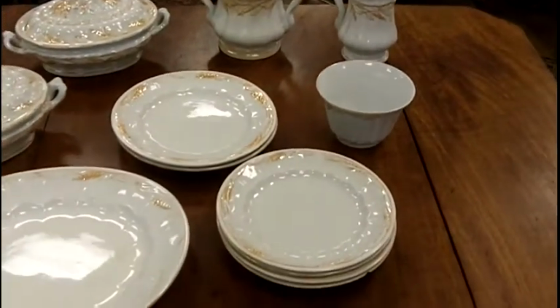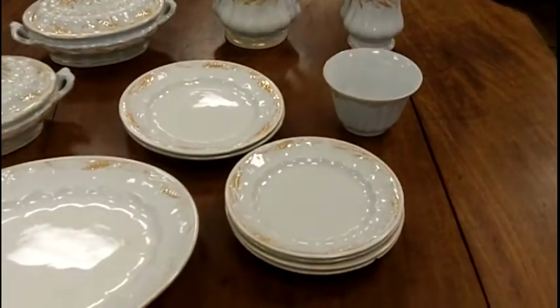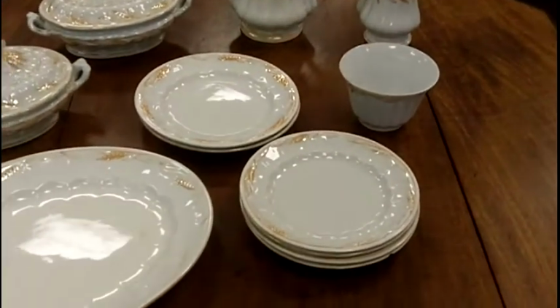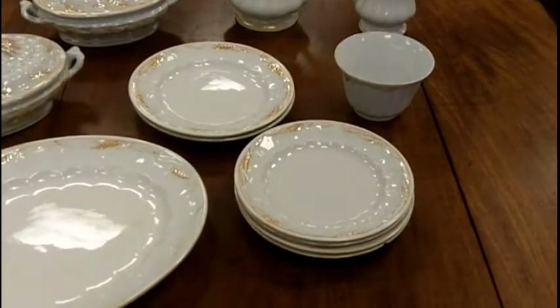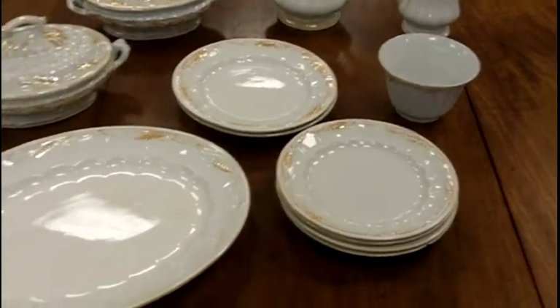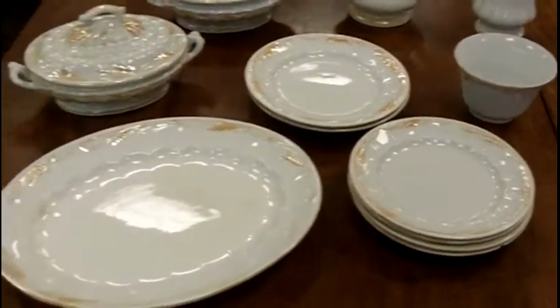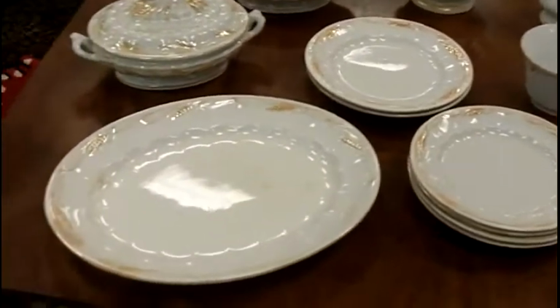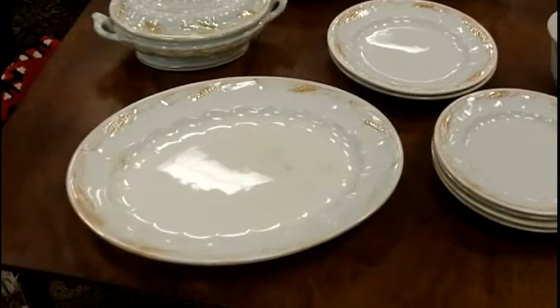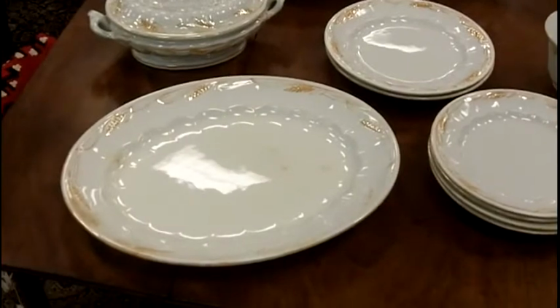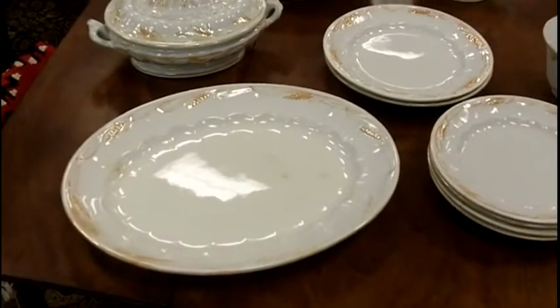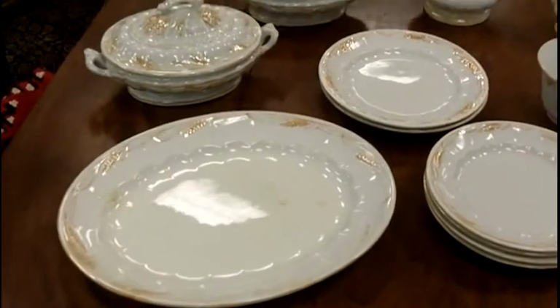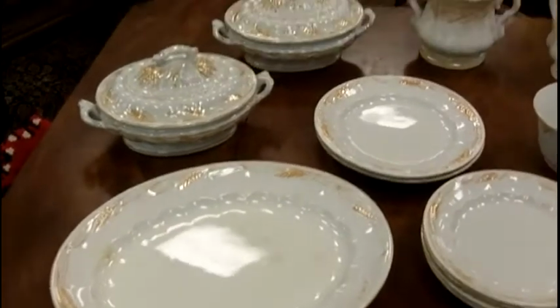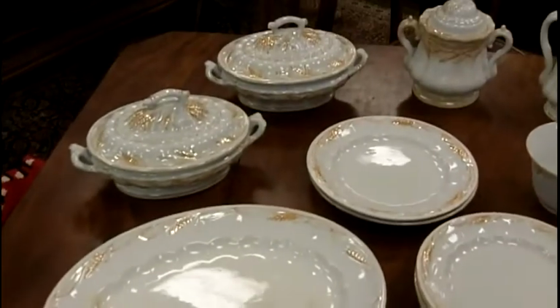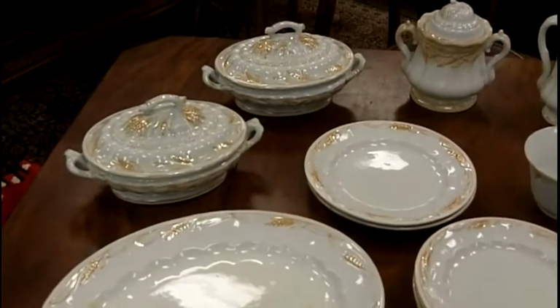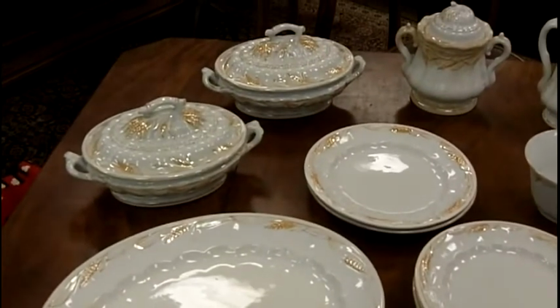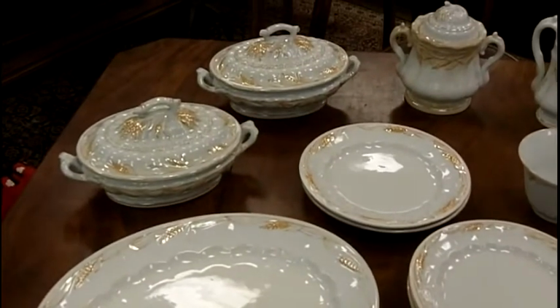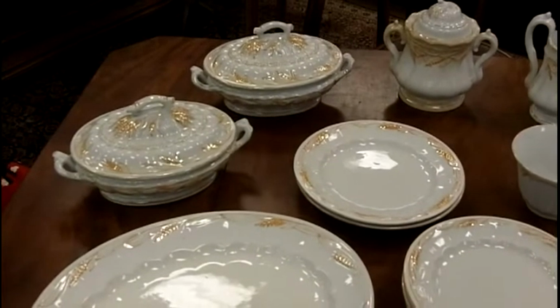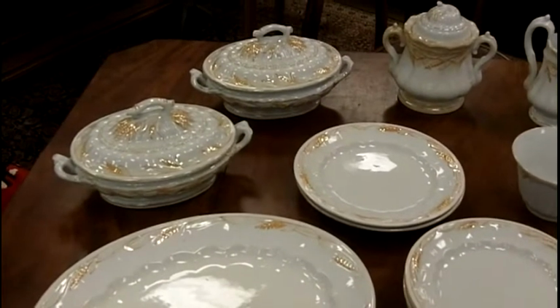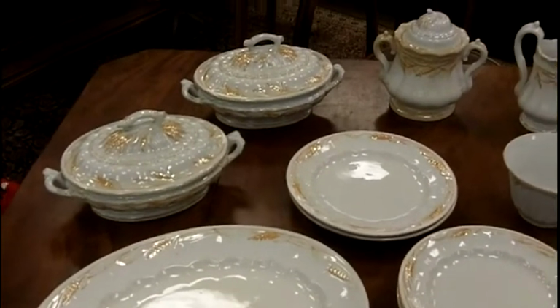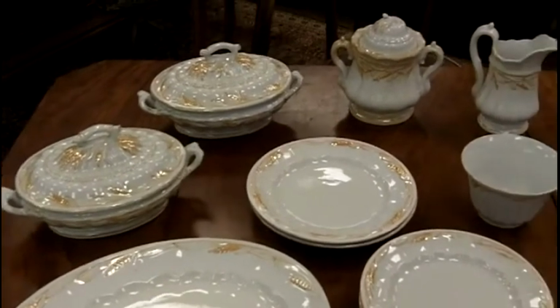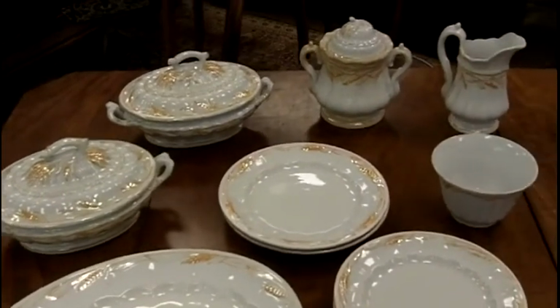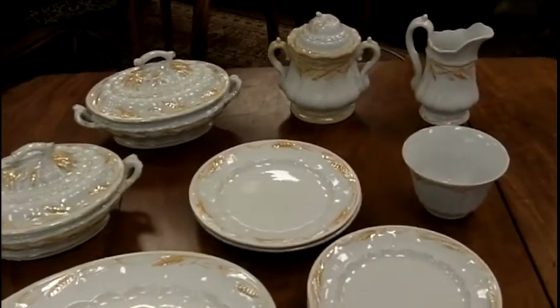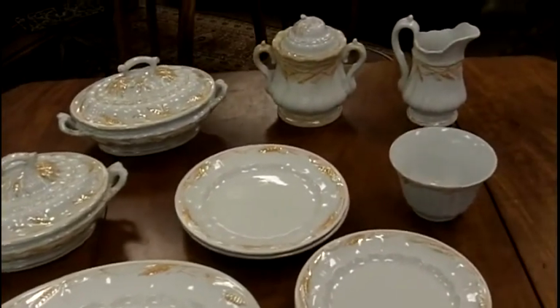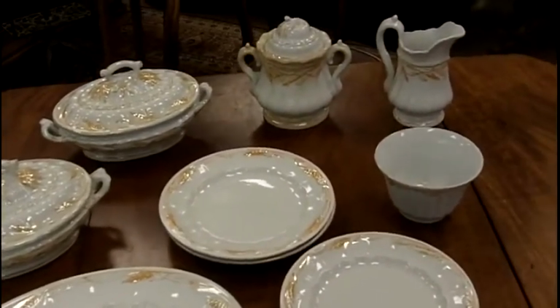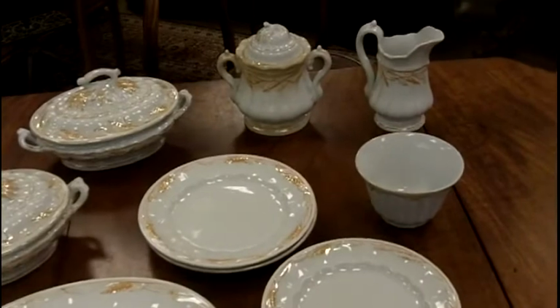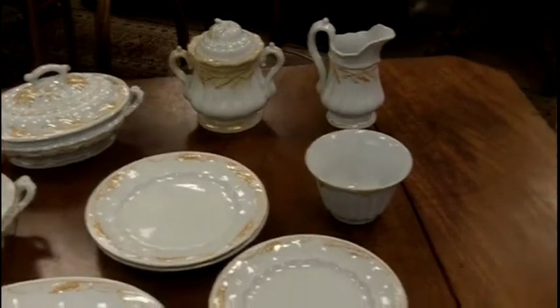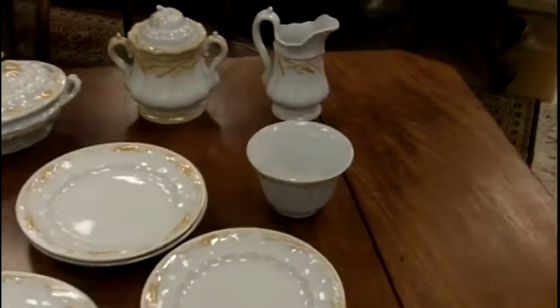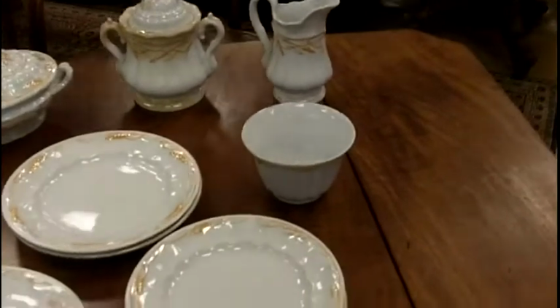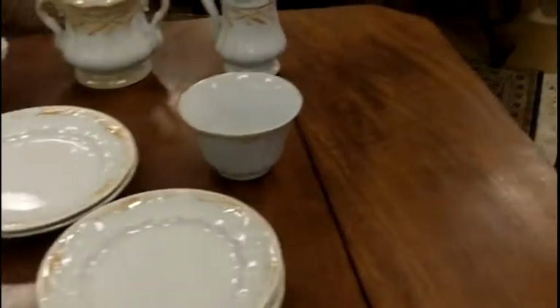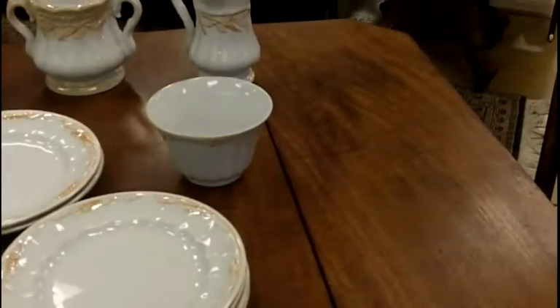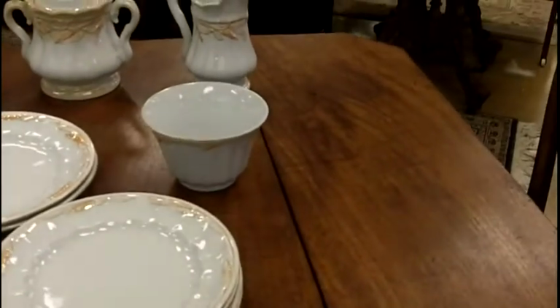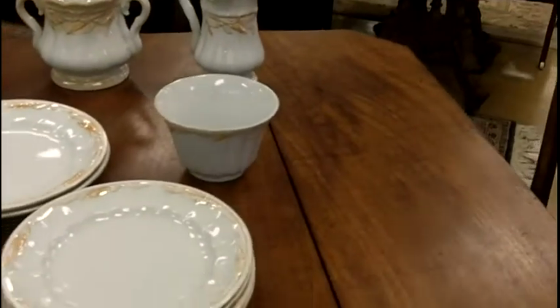As you can see, we have some plates, a nice serving platter, vegetable terrines over here. We have a creamer, a sugar, a nice bowl.